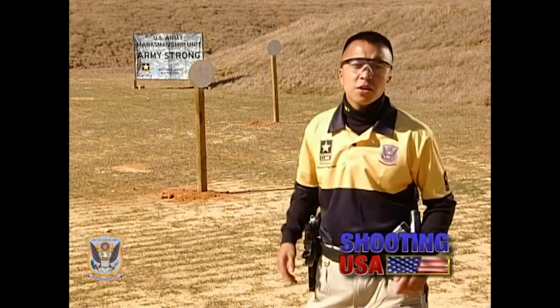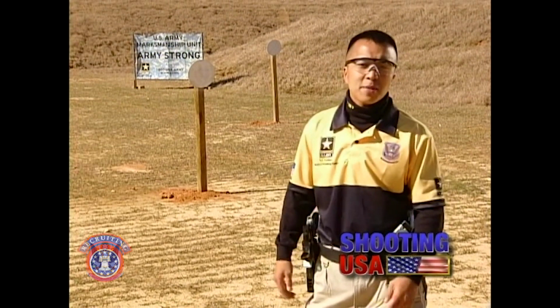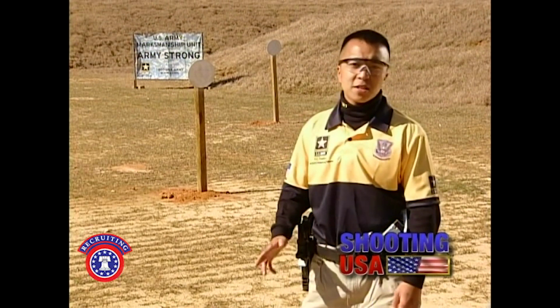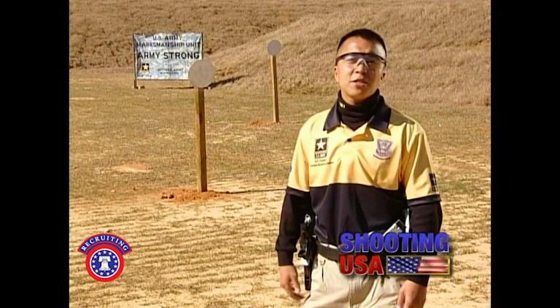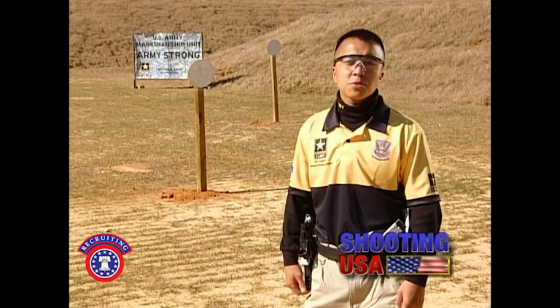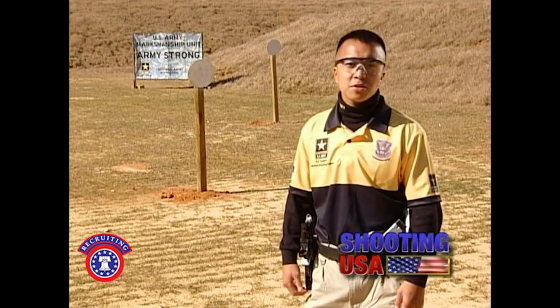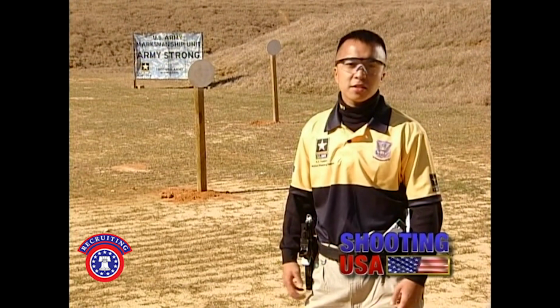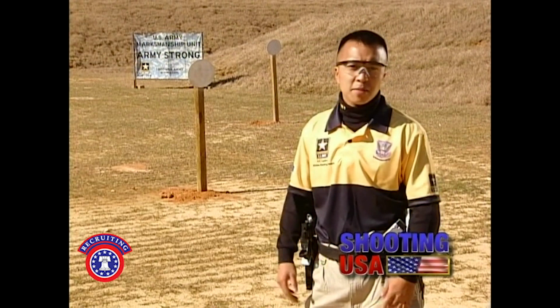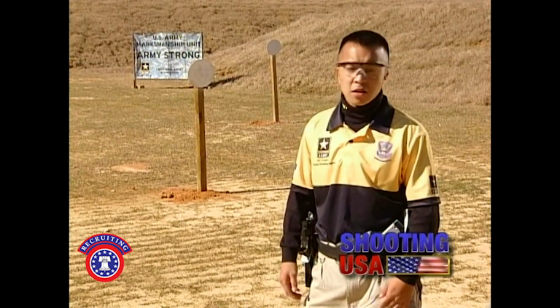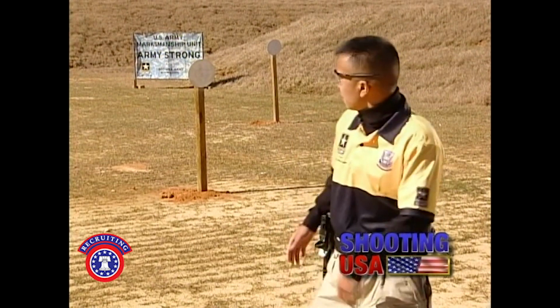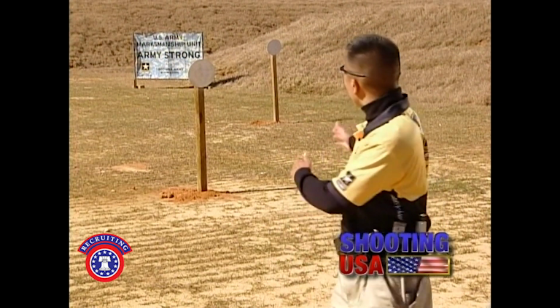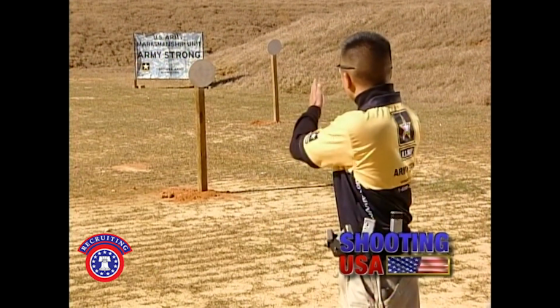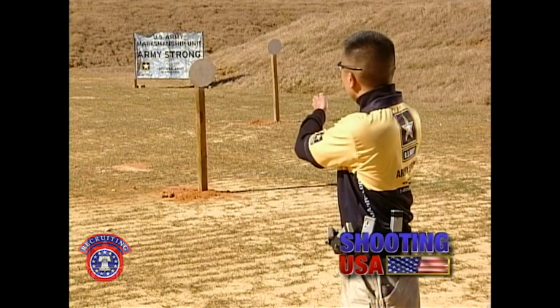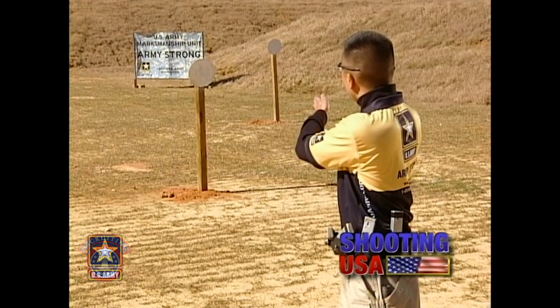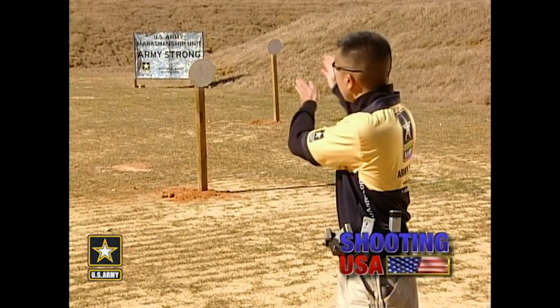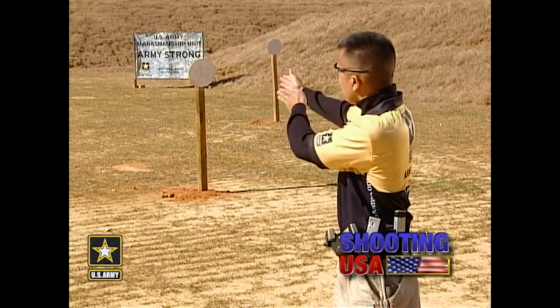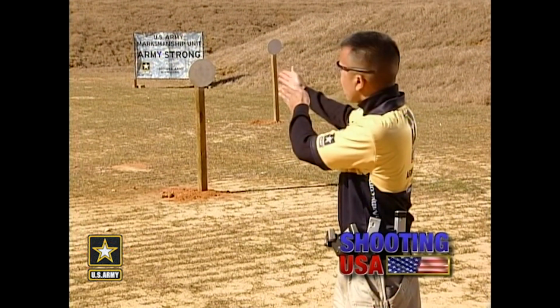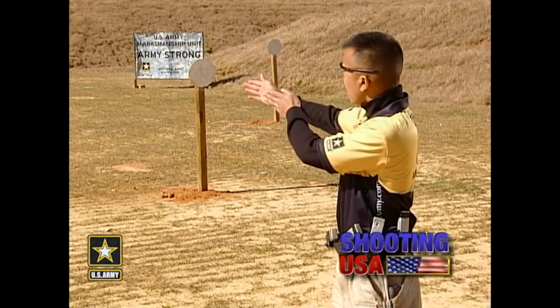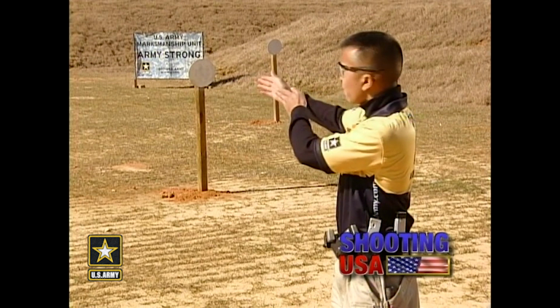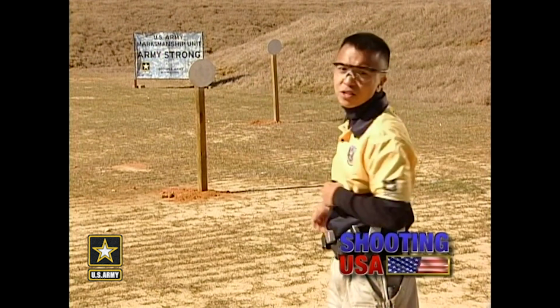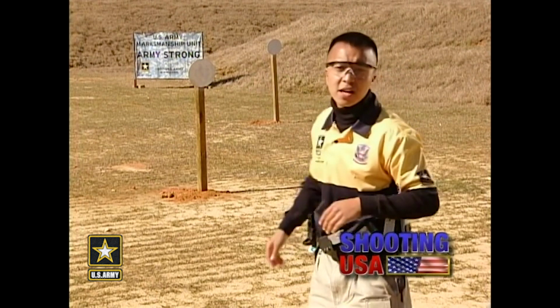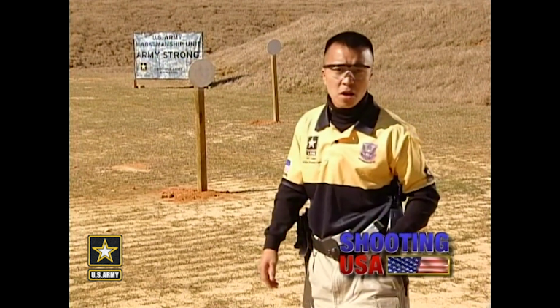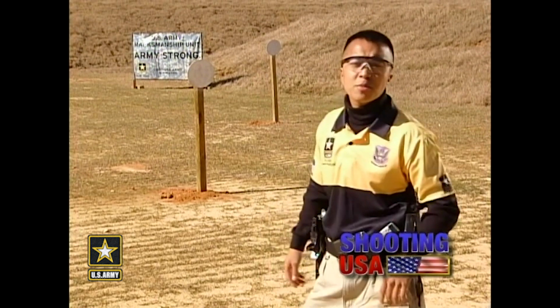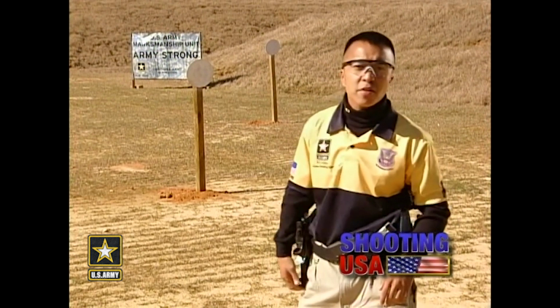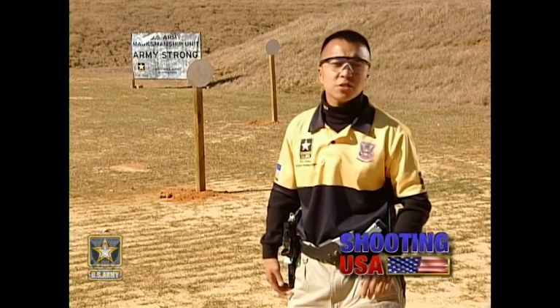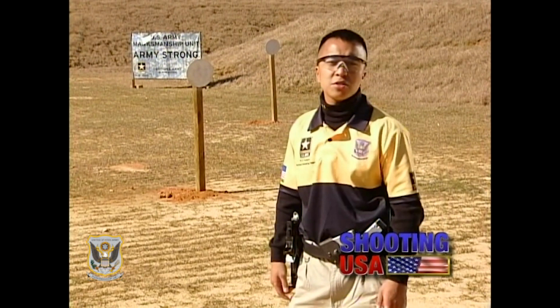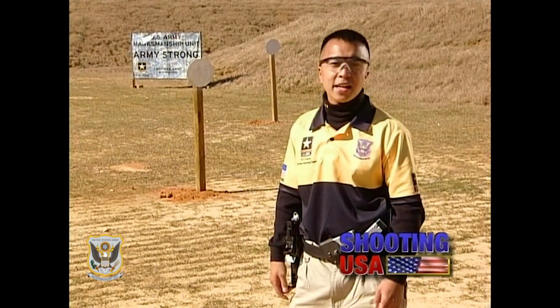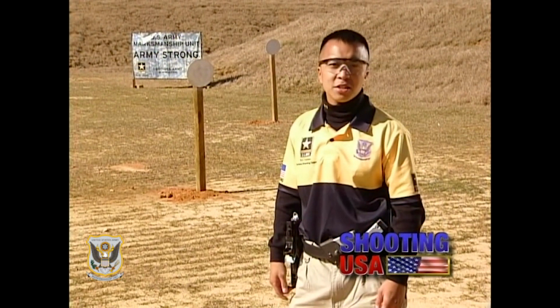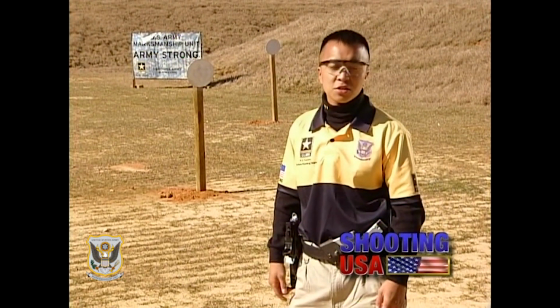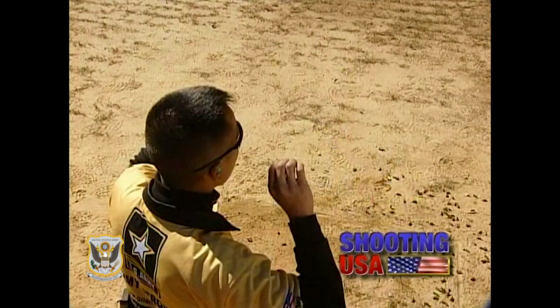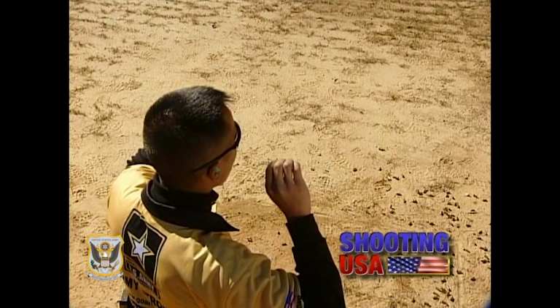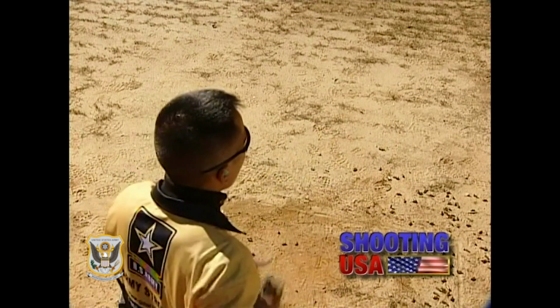In order to minimize those potential speed traps, we're going to be using the sectioning method. The sectioning method allows me to give each plate the attention it deserves for a first shot hit and the fastest transition time. Always remember, the fastest way to shoot steel in any competition is to shoot one shot, one hit.